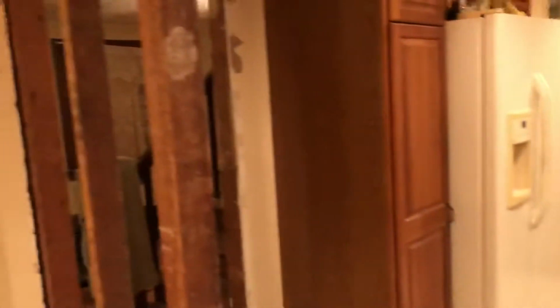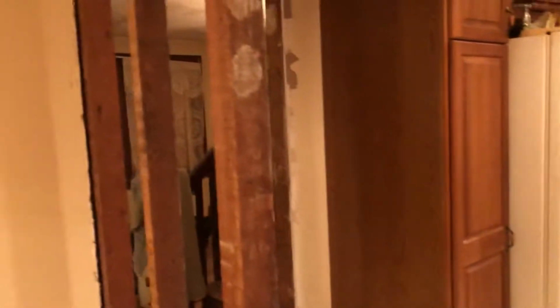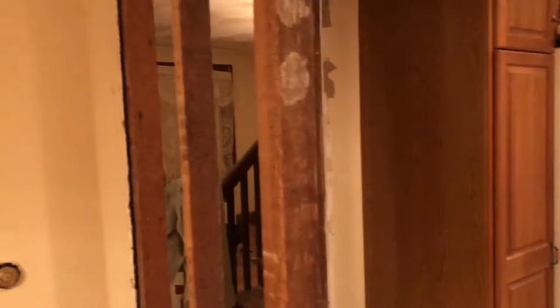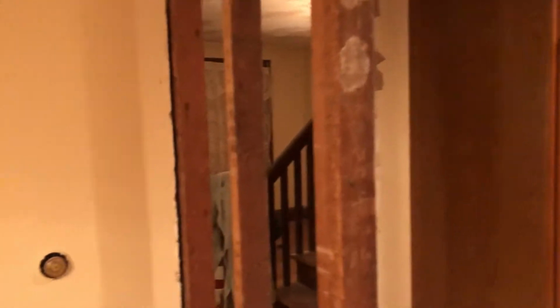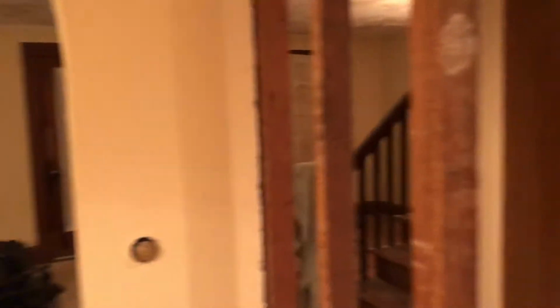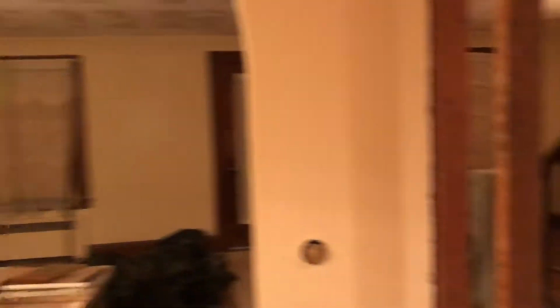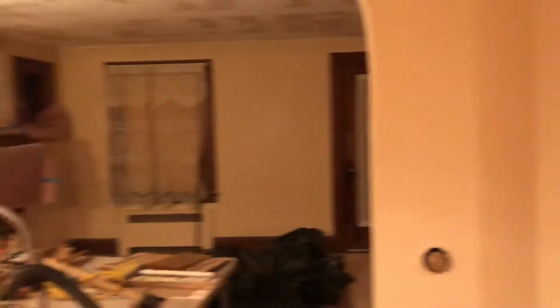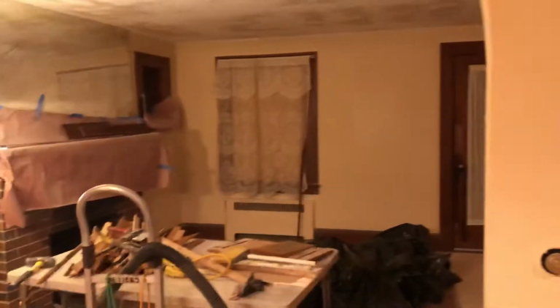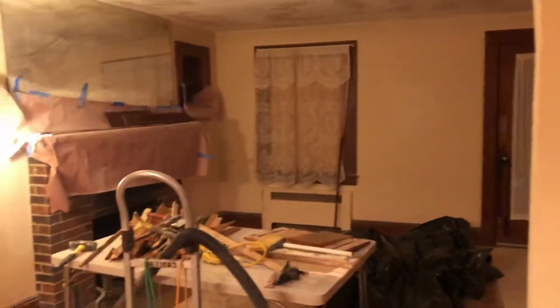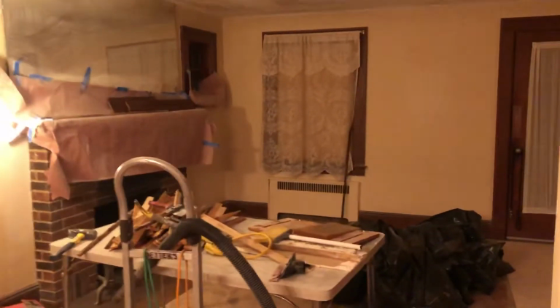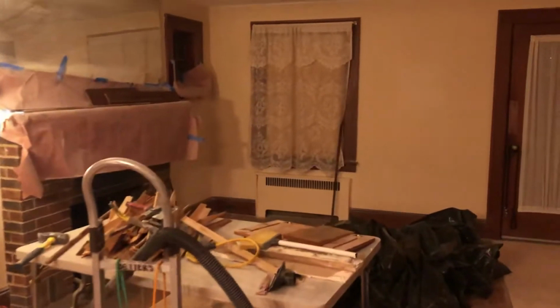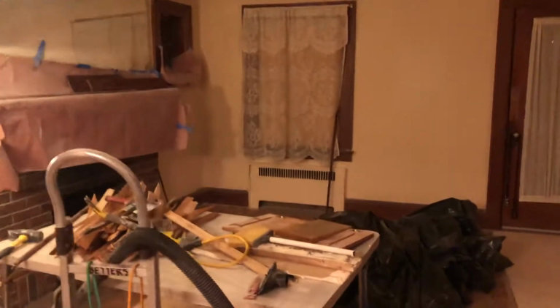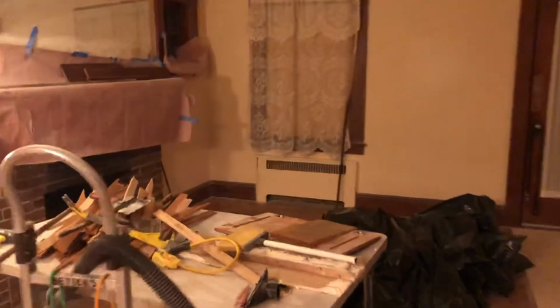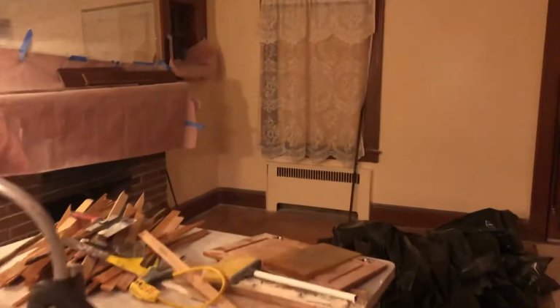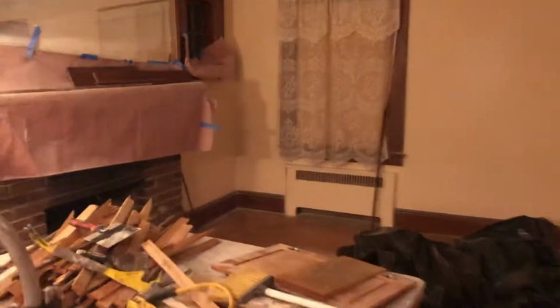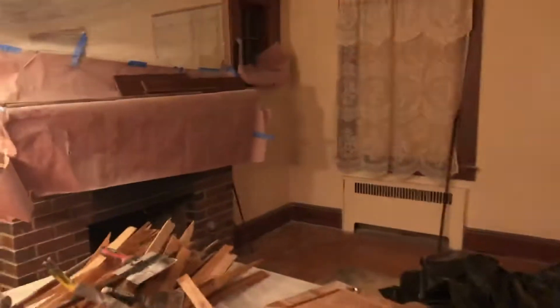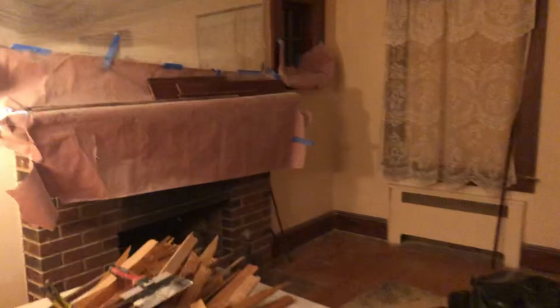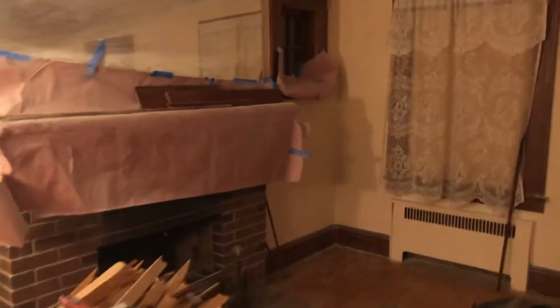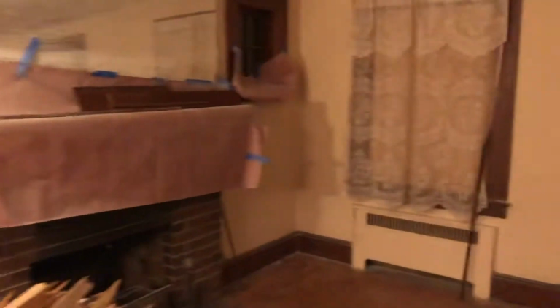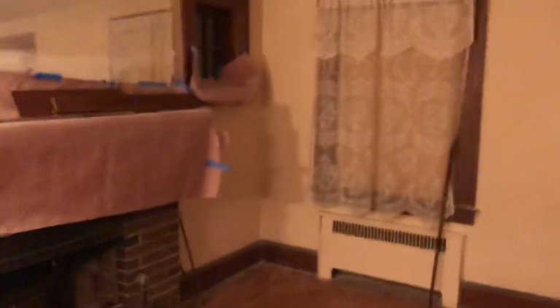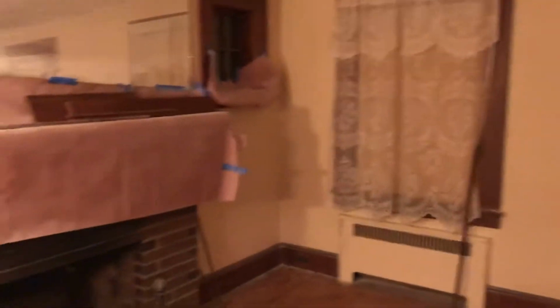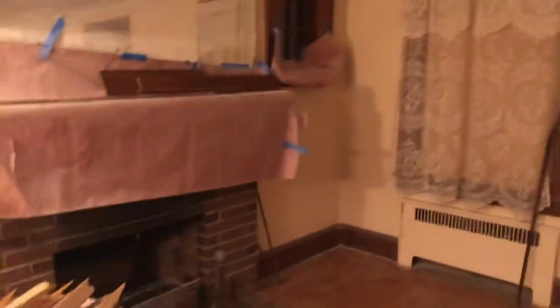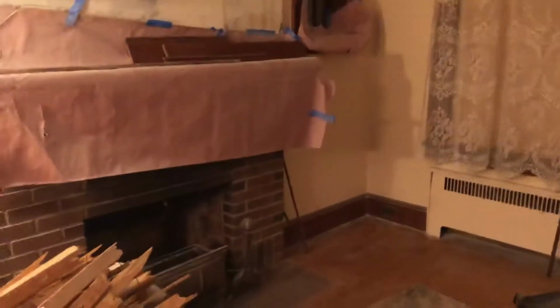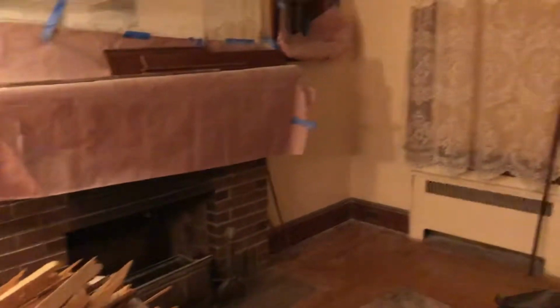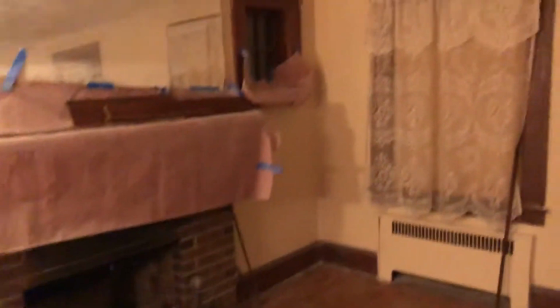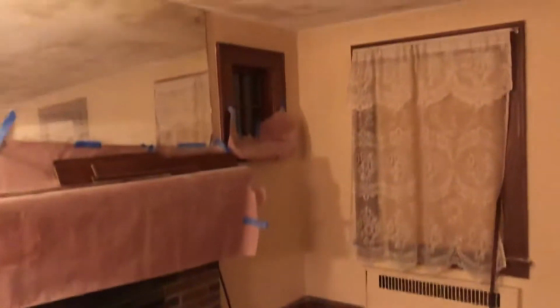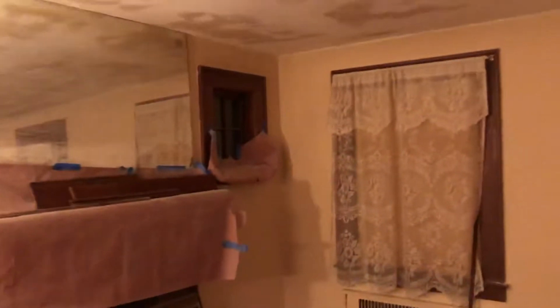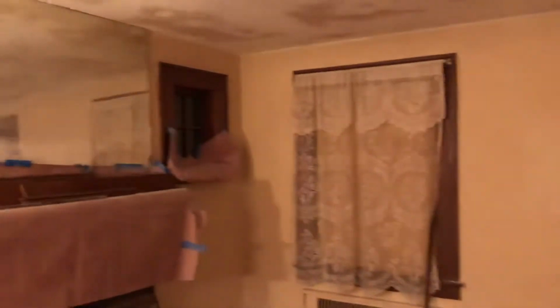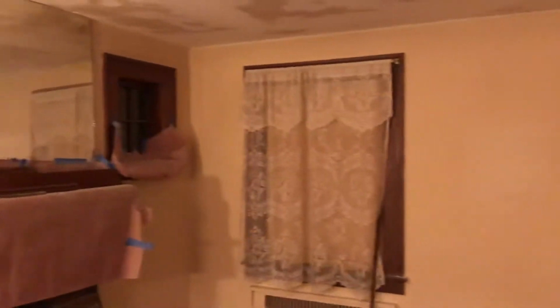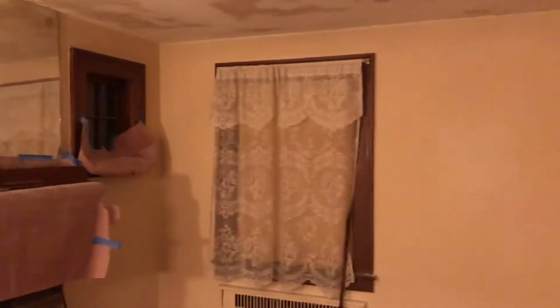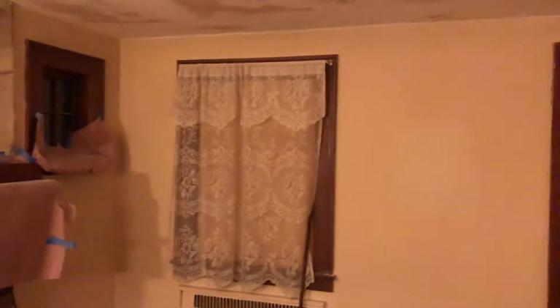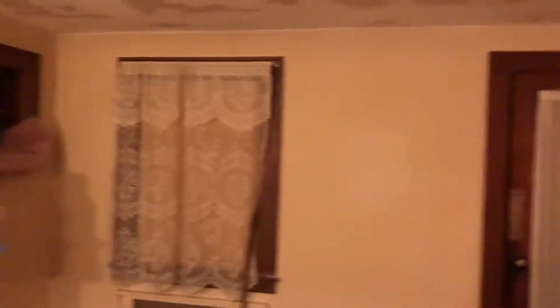We took the doors off and now we're walking towards the living room. Here we have the fireplace covered and some beautiful curtains.